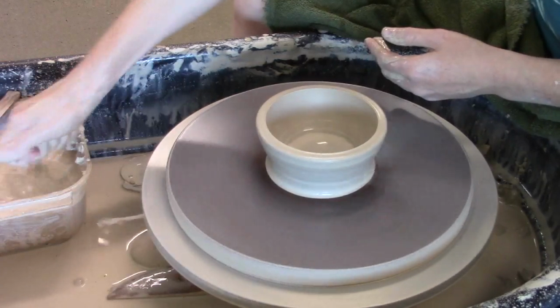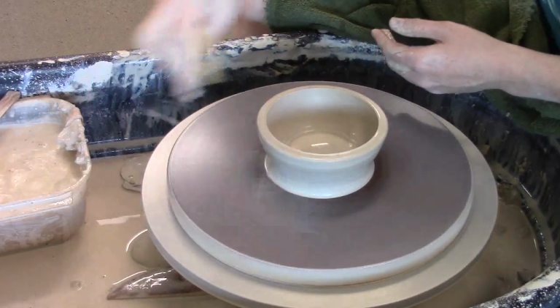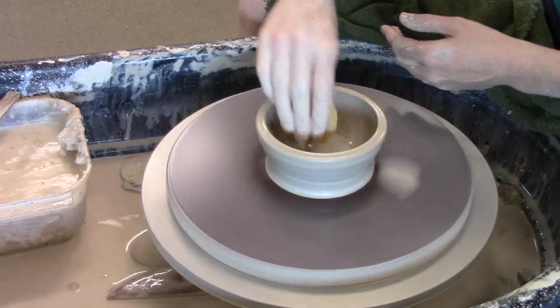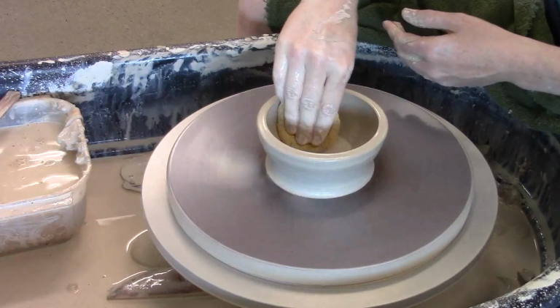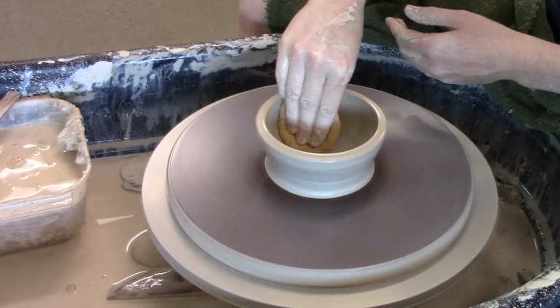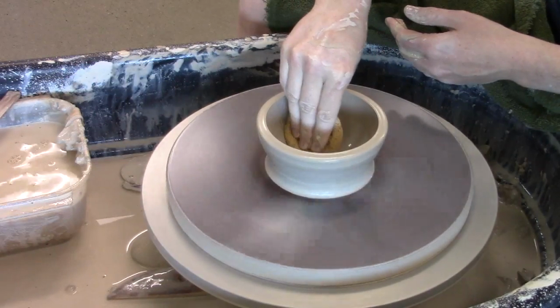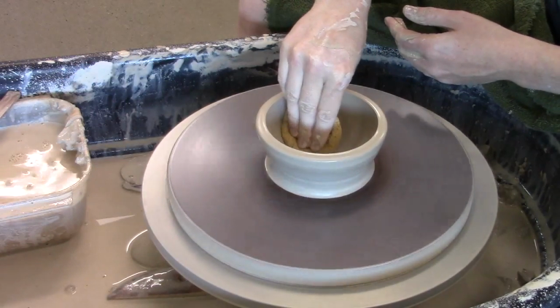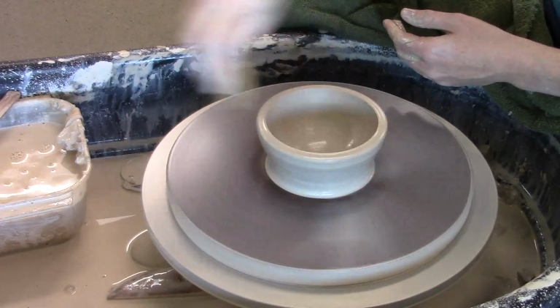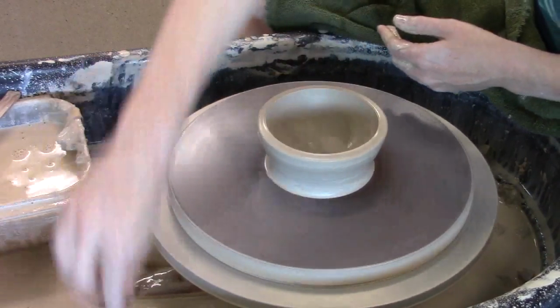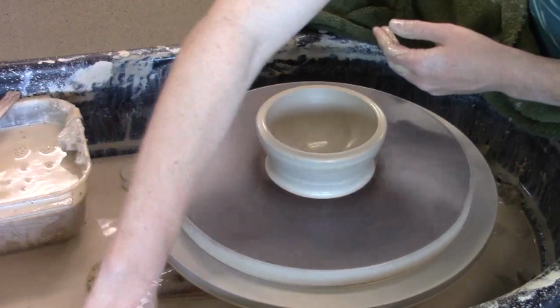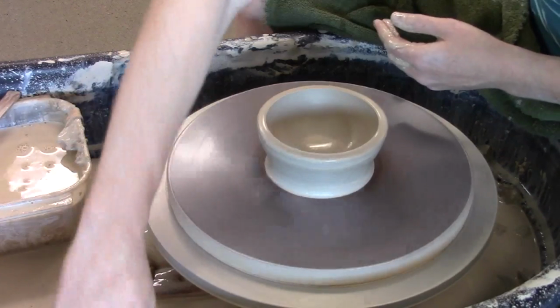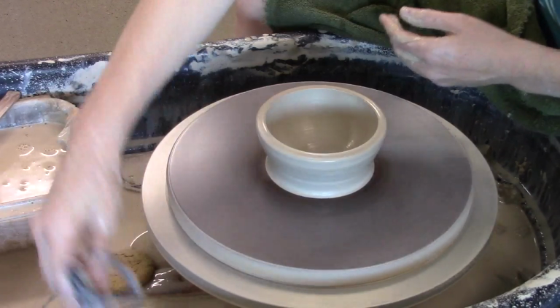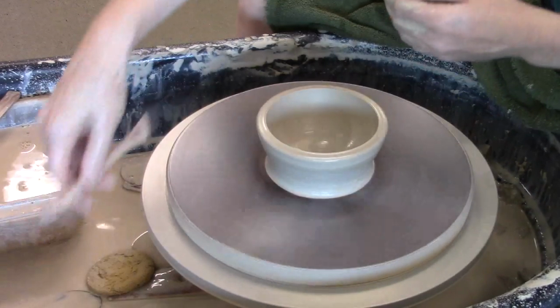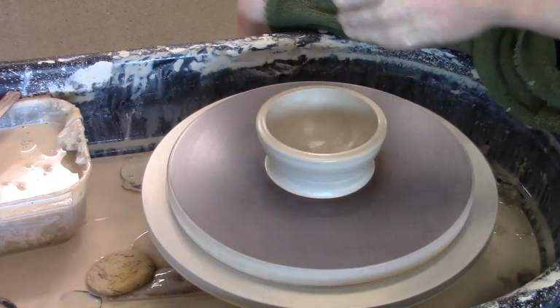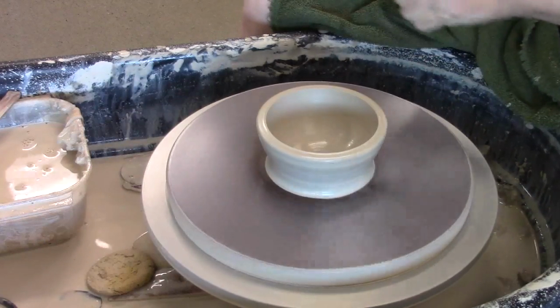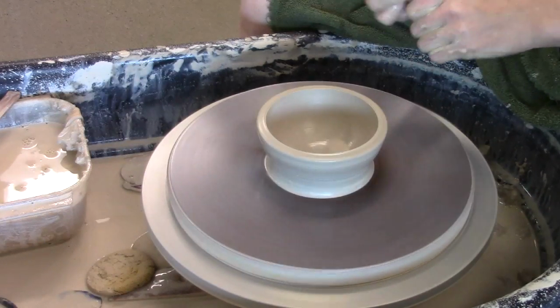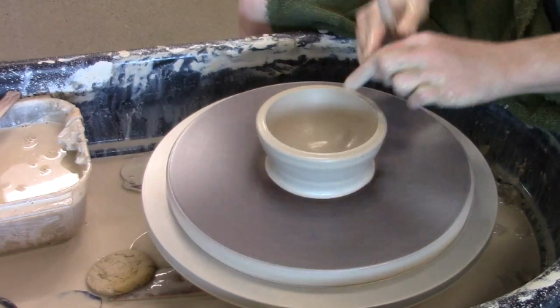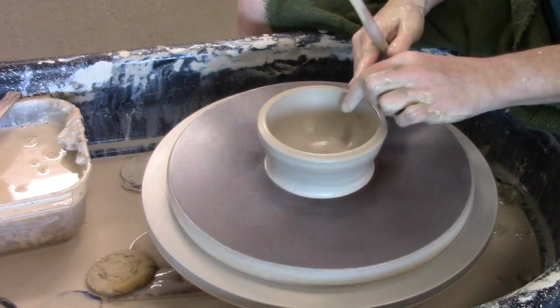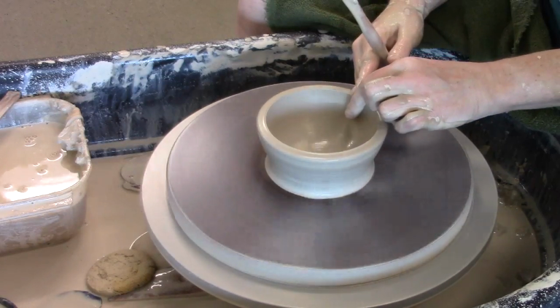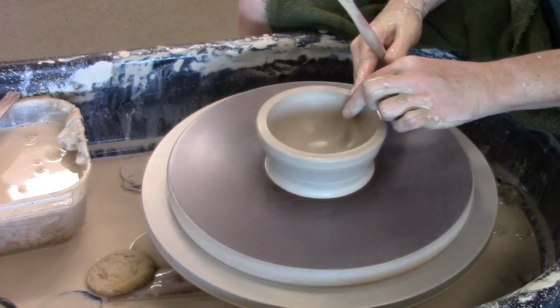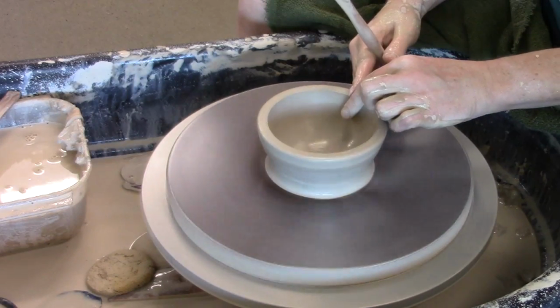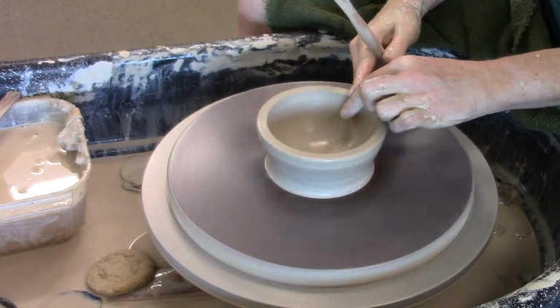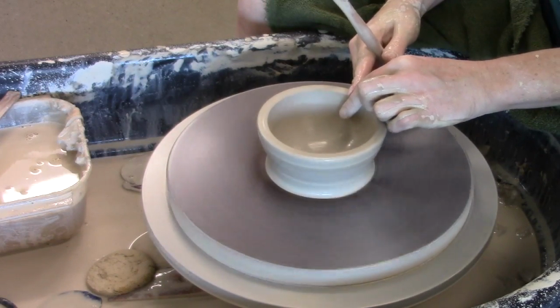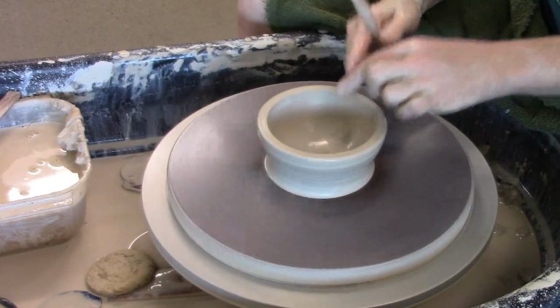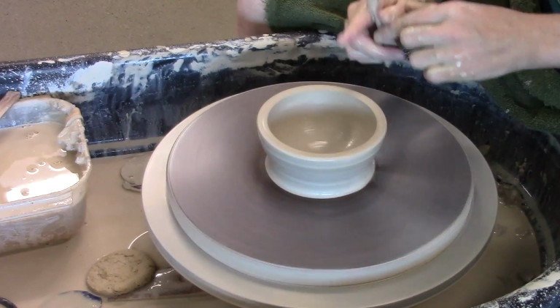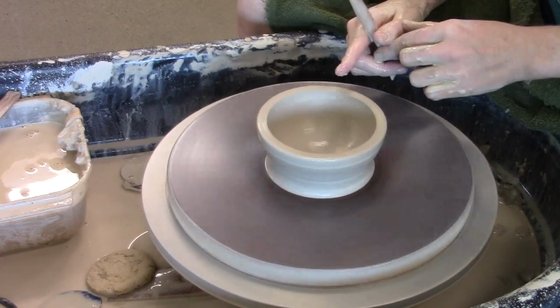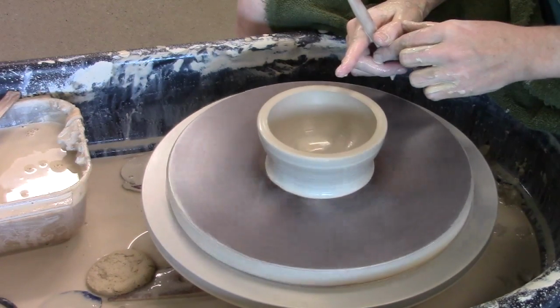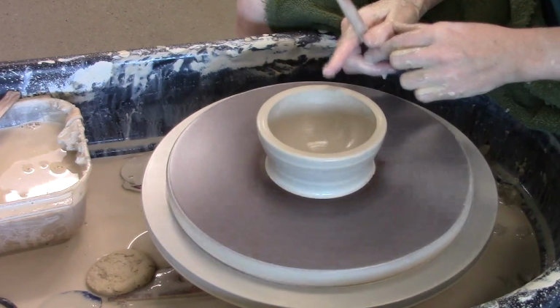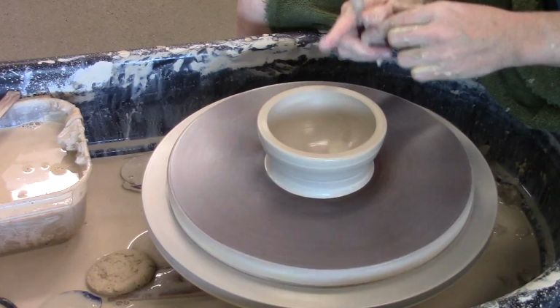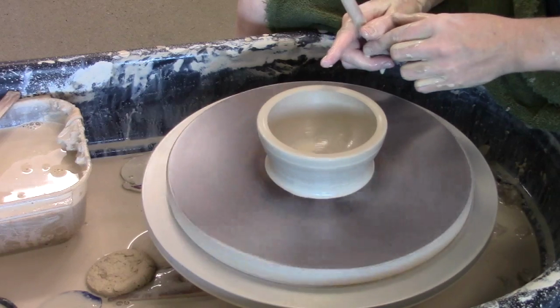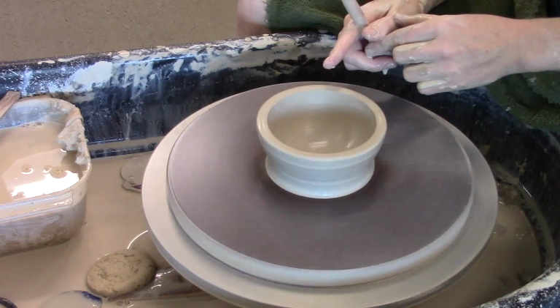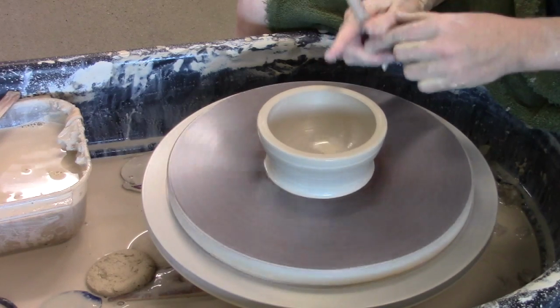Get the water out of the inside, and now I'm going to use my wooden knife to split this rim. I want to make sure it's level and it's fairly thick.